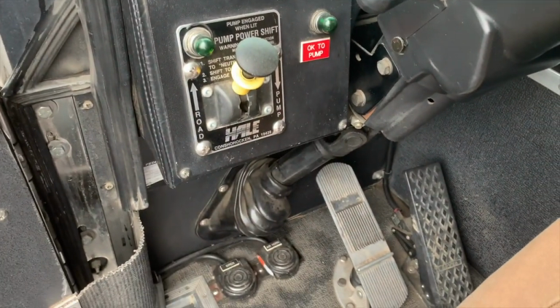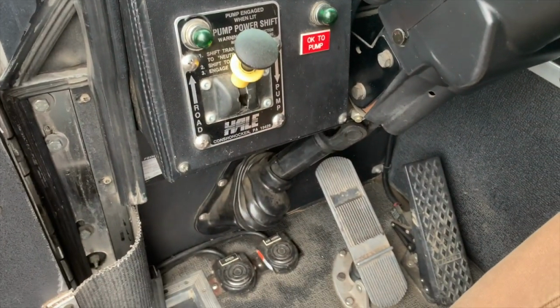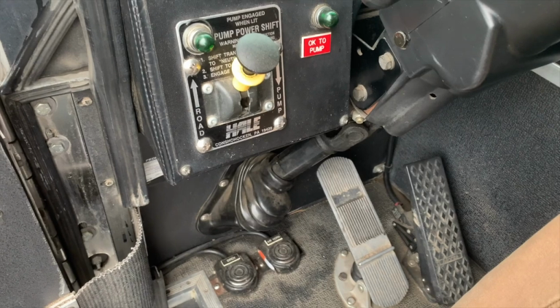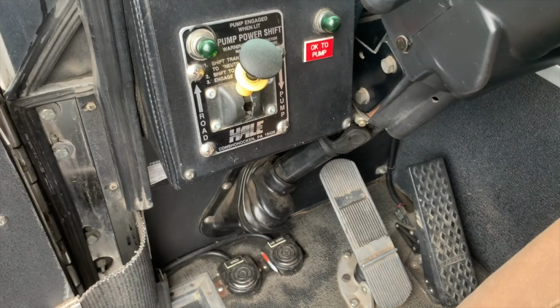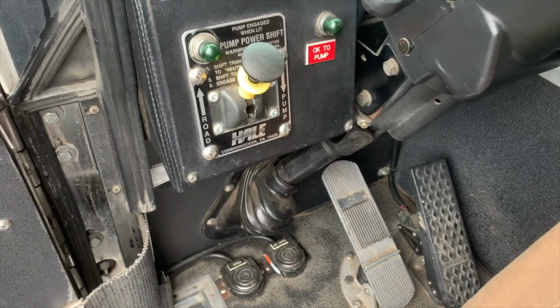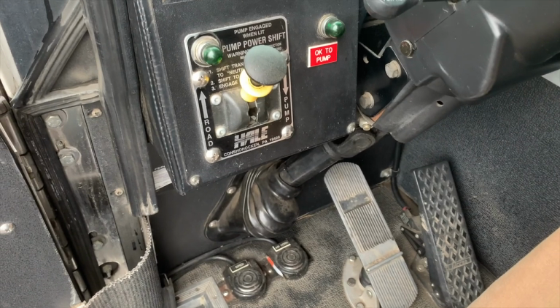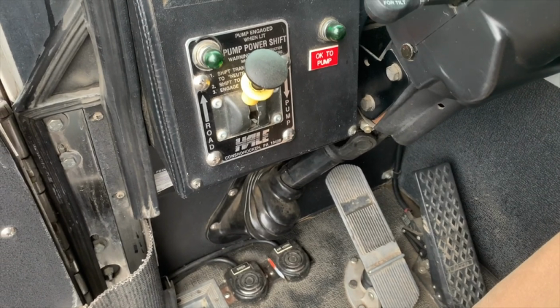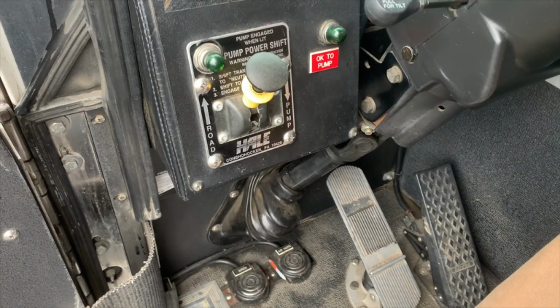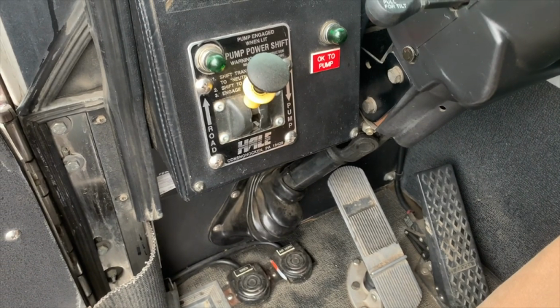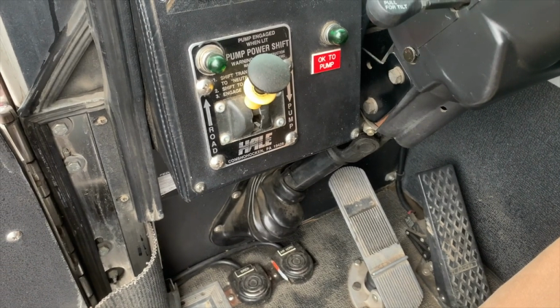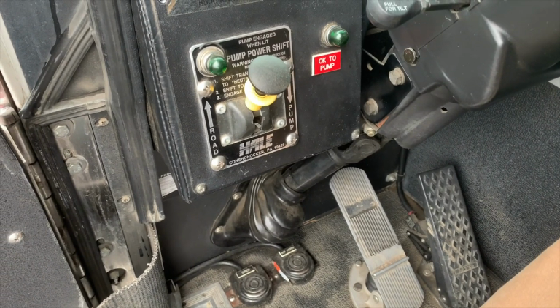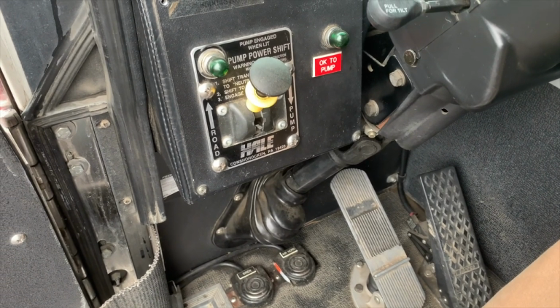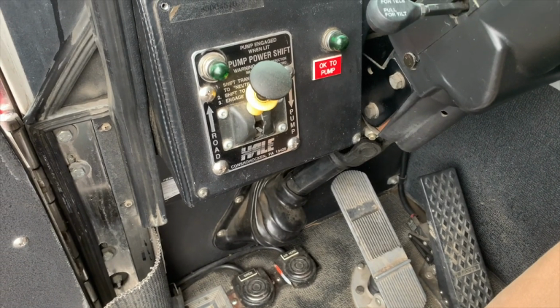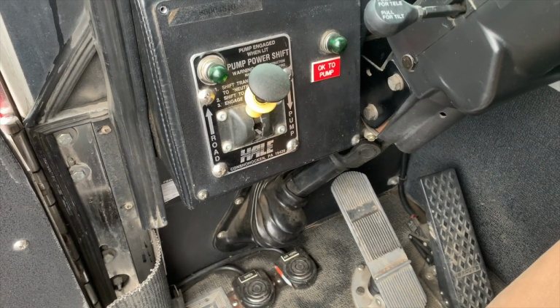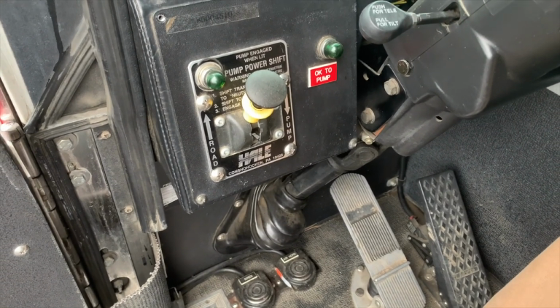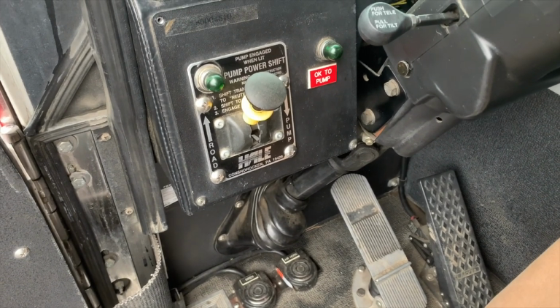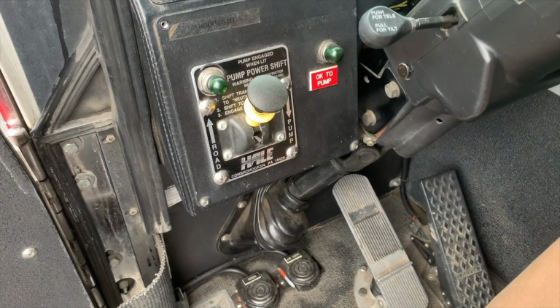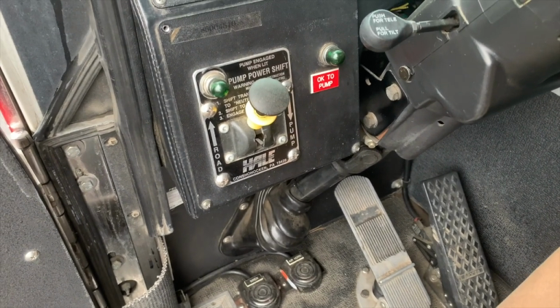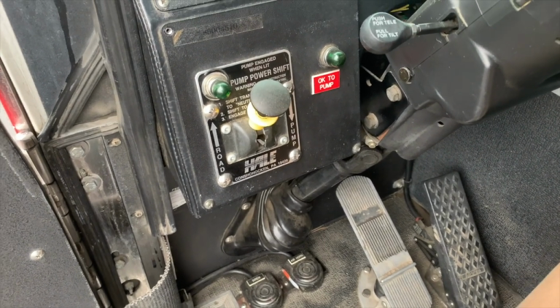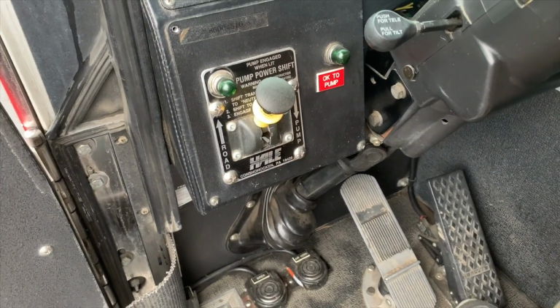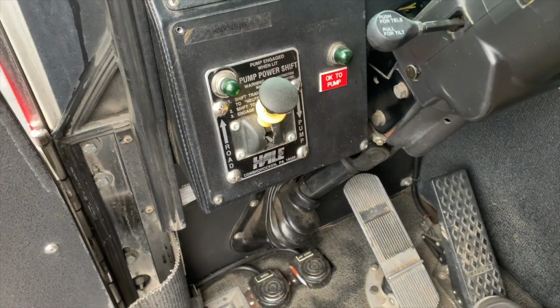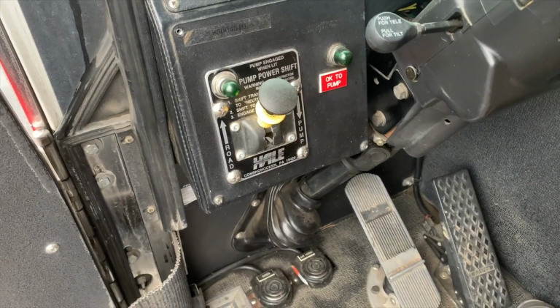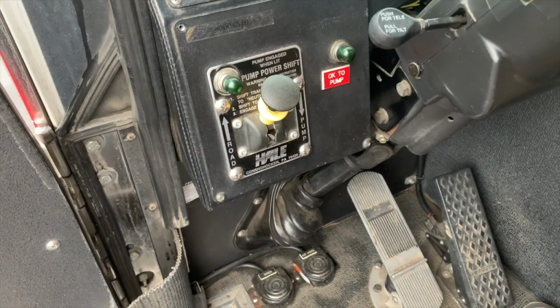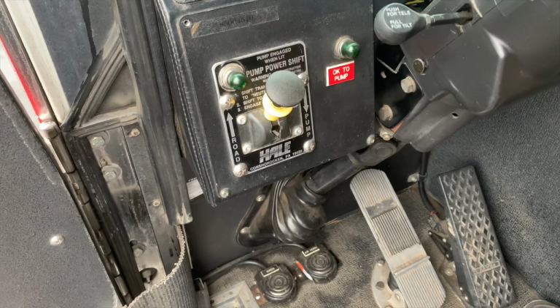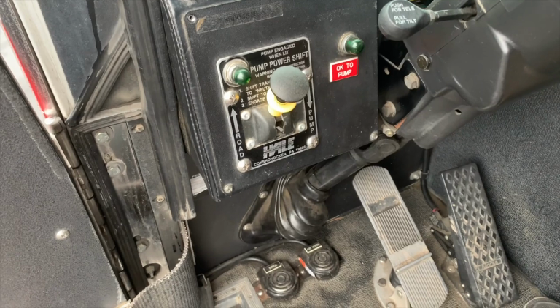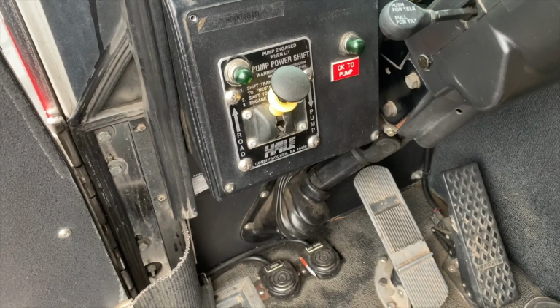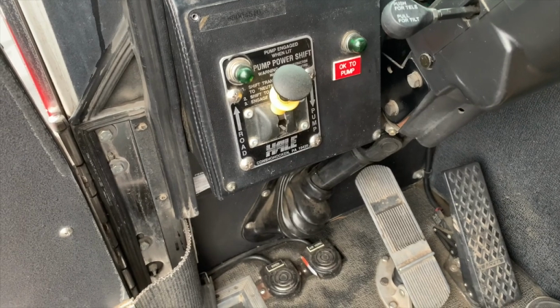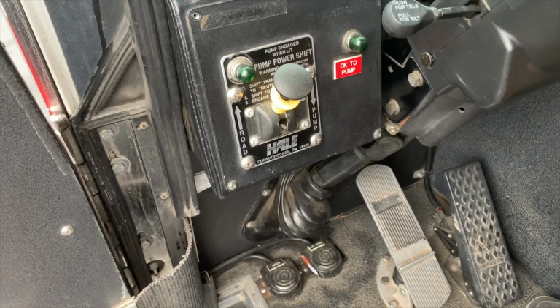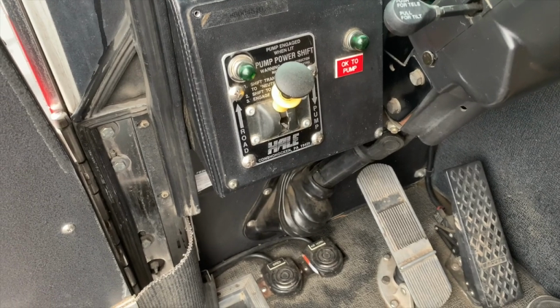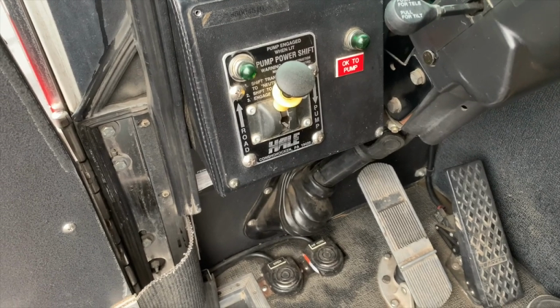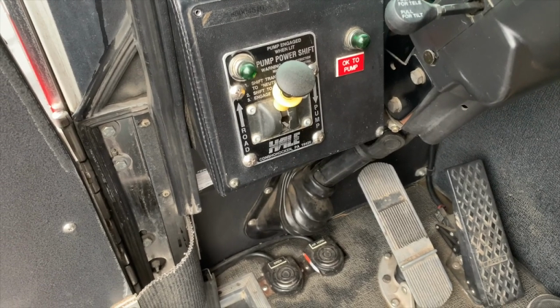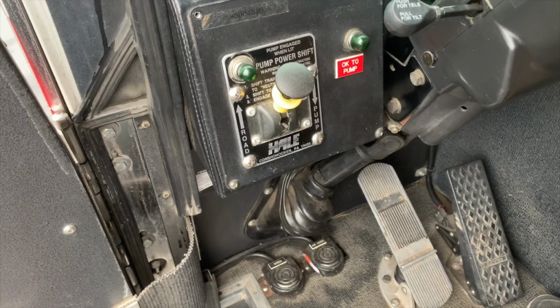Here is your road to pump lever, as well as the OK to pump light with foot pedals for the horn and siren for the engineer.